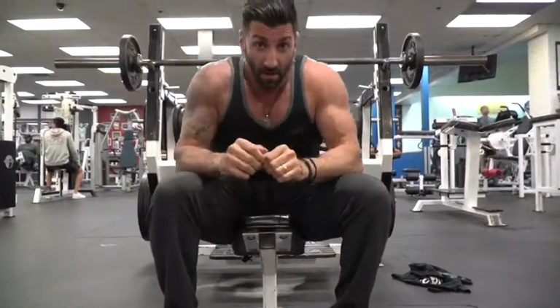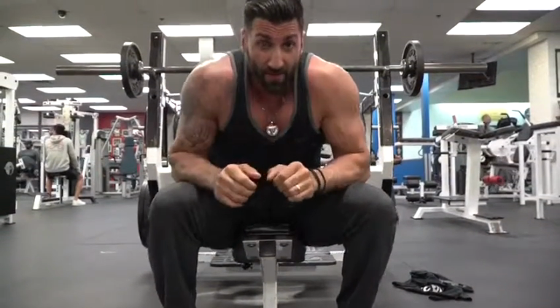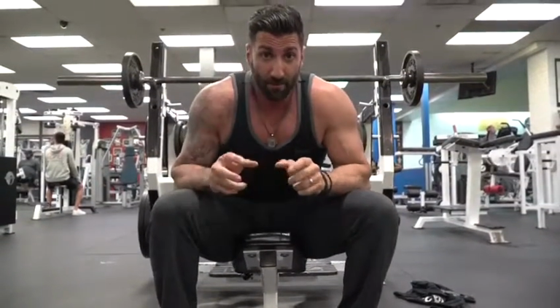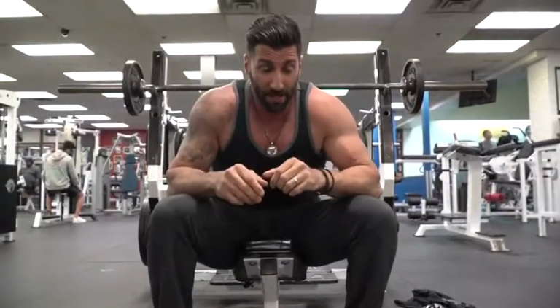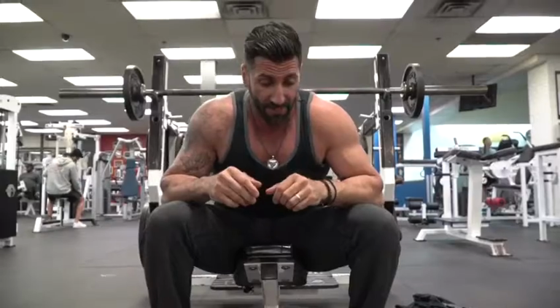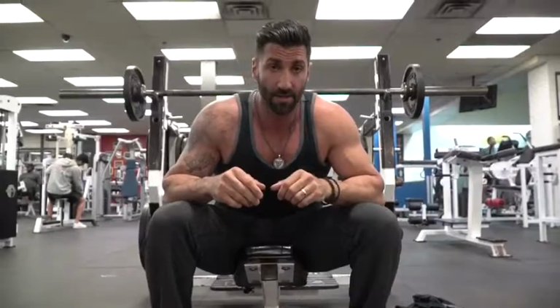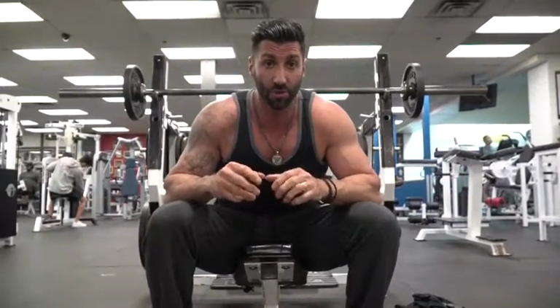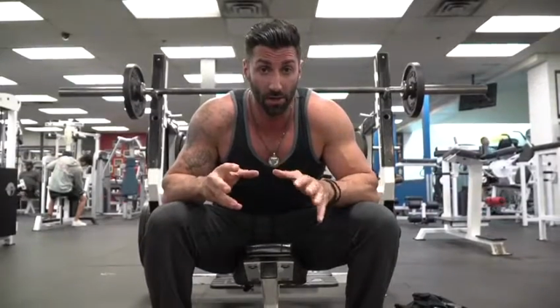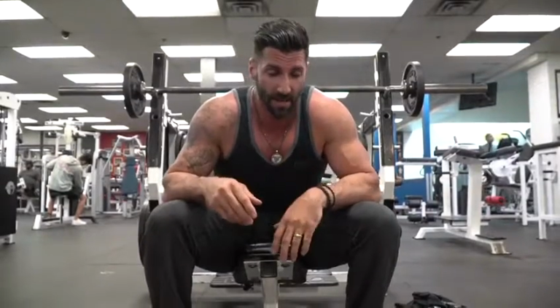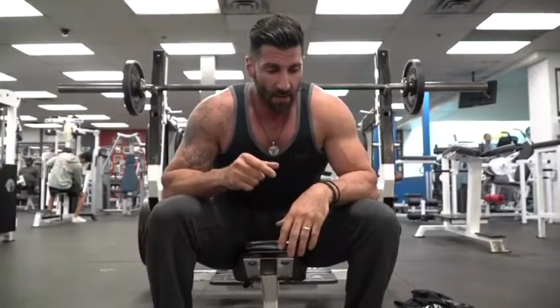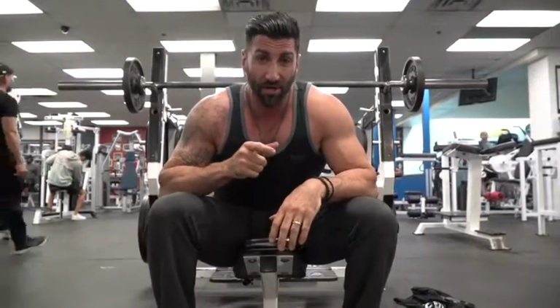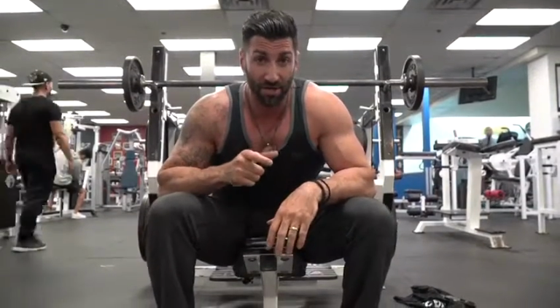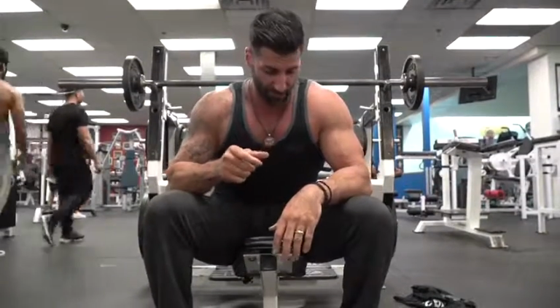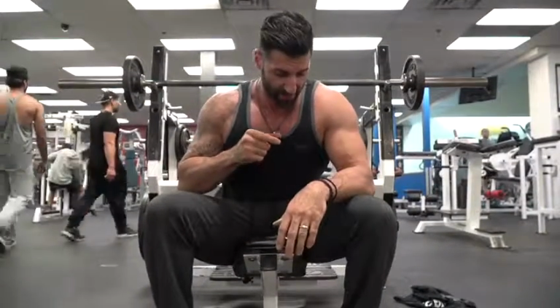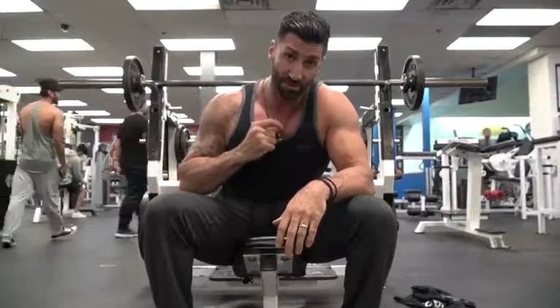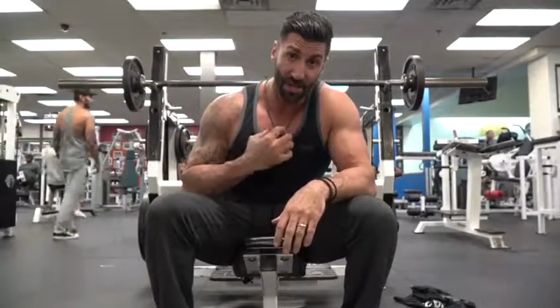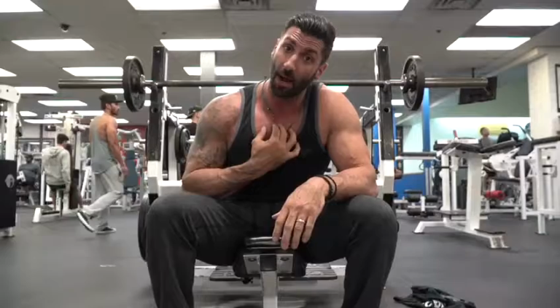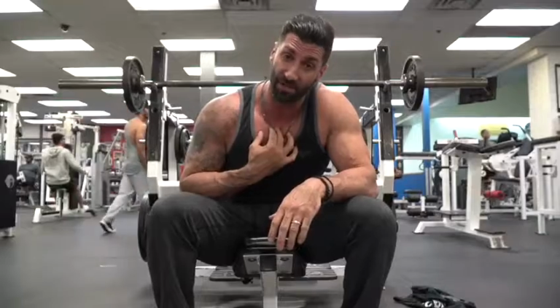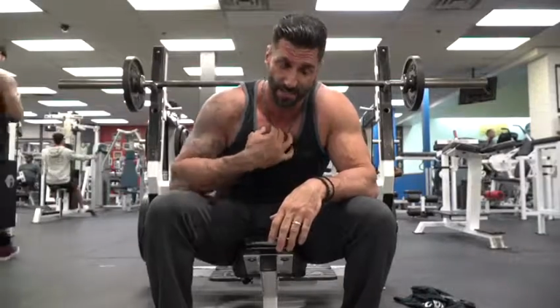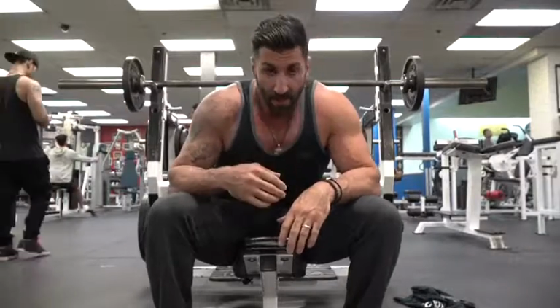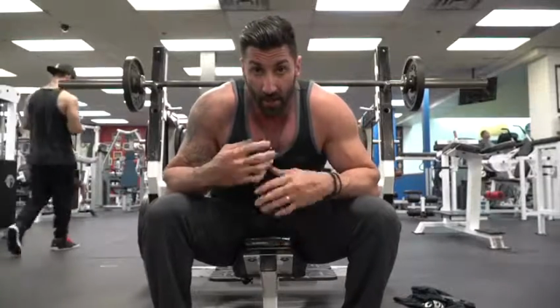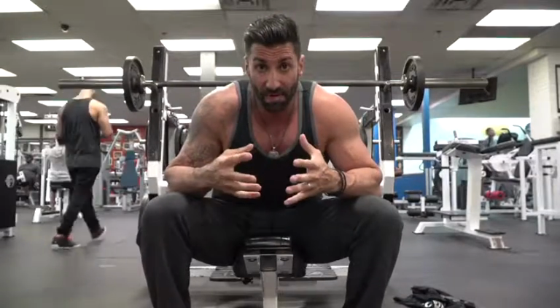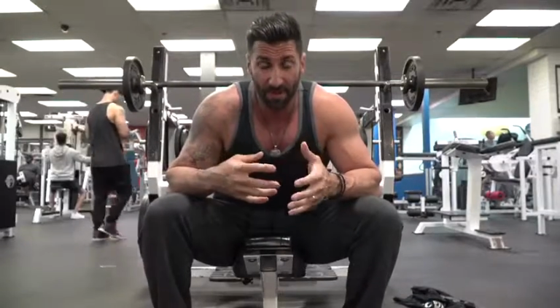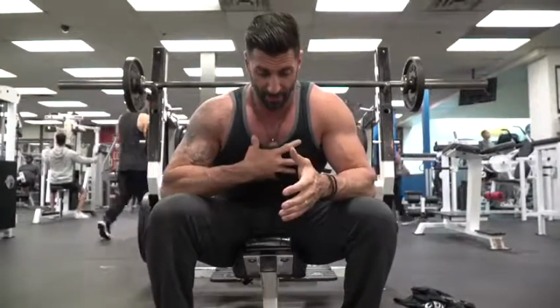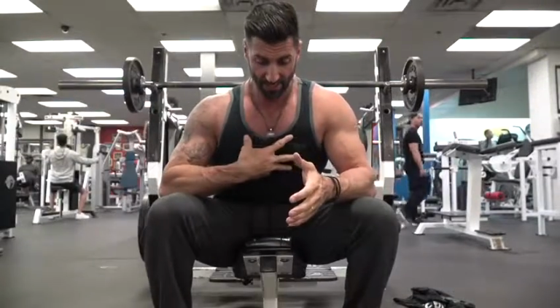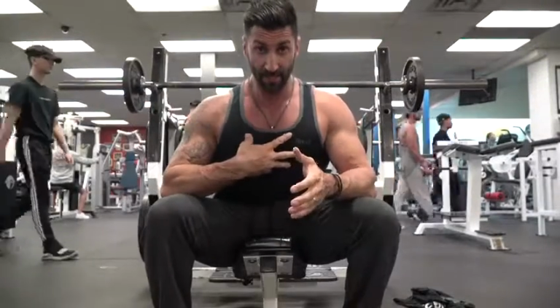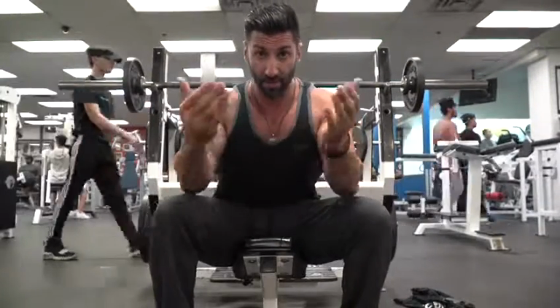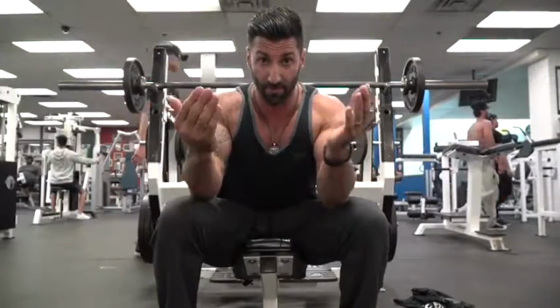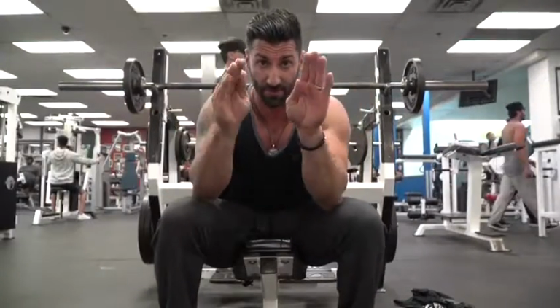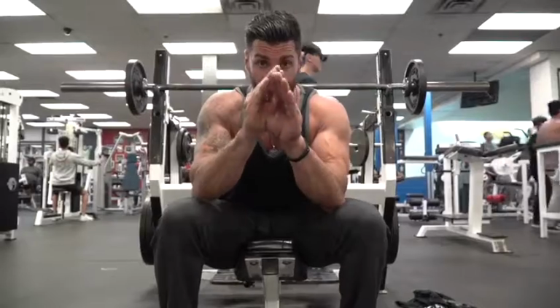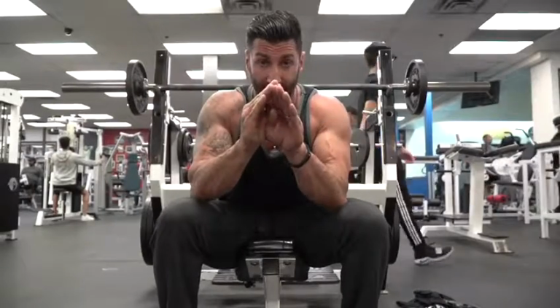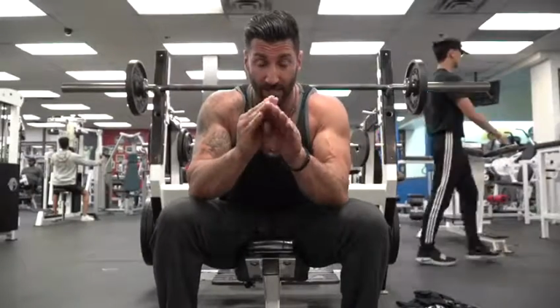So with the incline barbell bench press, what you want to do is get a good stretch. You want to bring it as close as you can to the upper part of your chest. Keep your chest nice and up, retract the scapula in the back, nice and closed up.